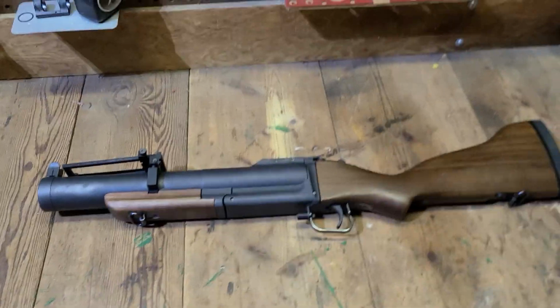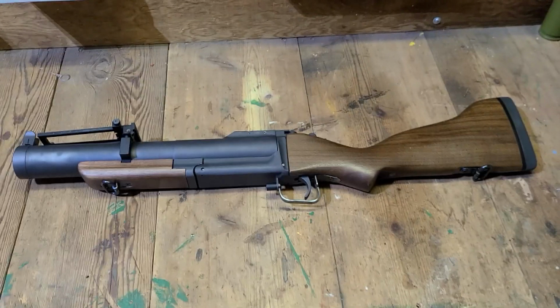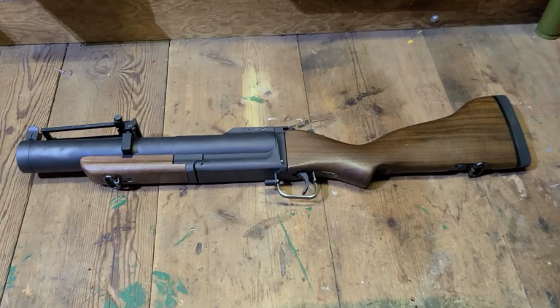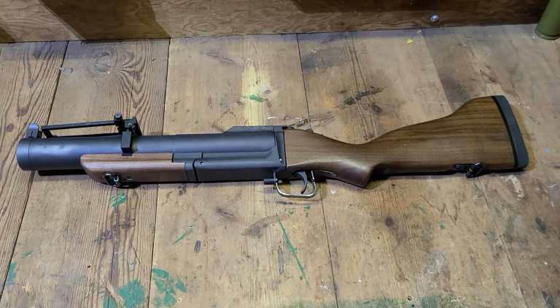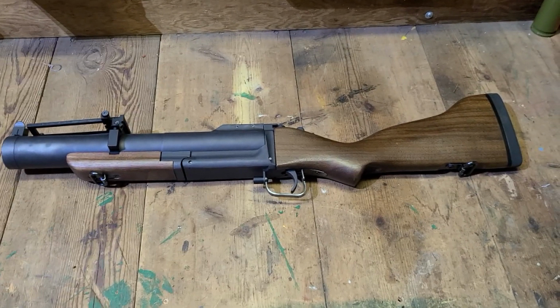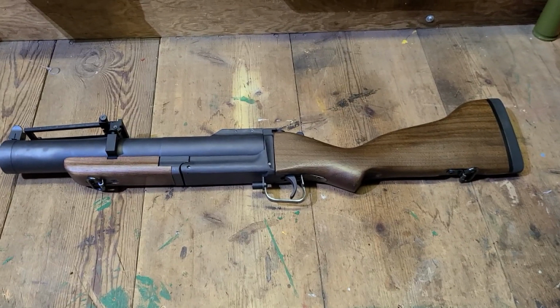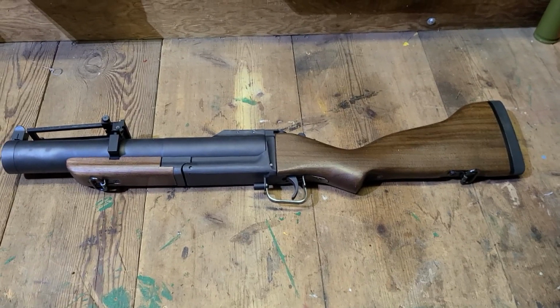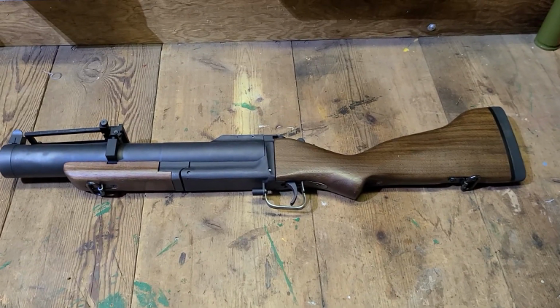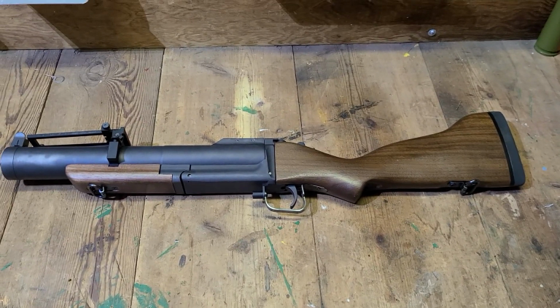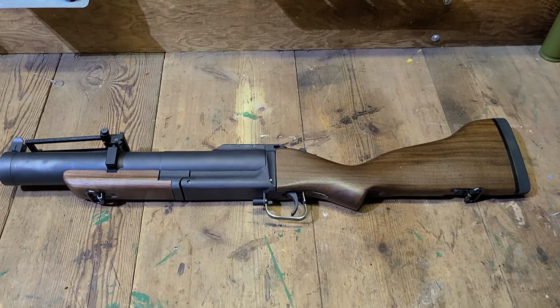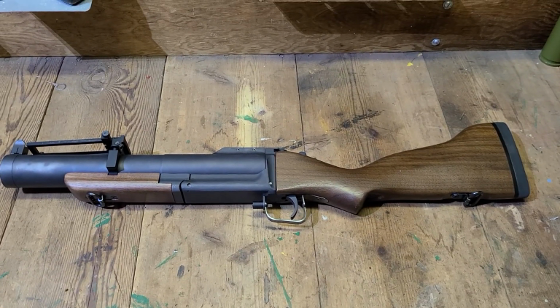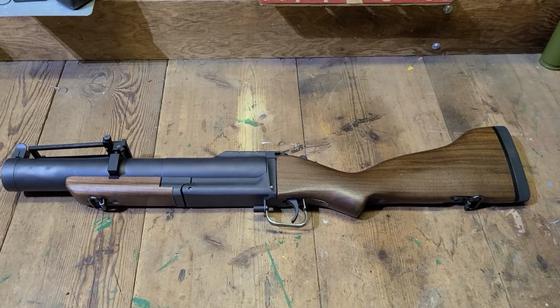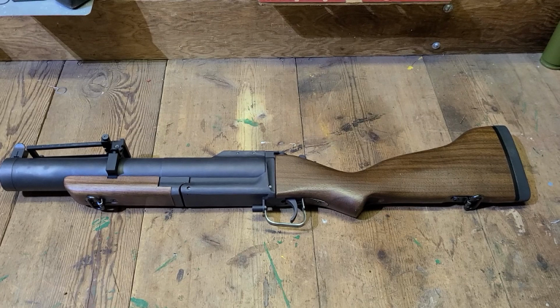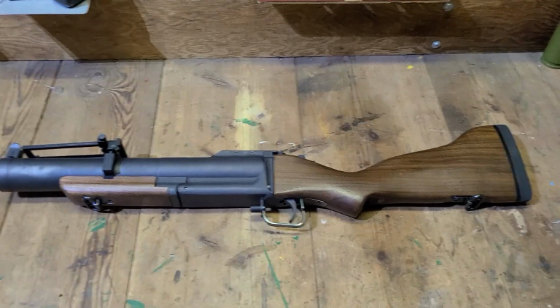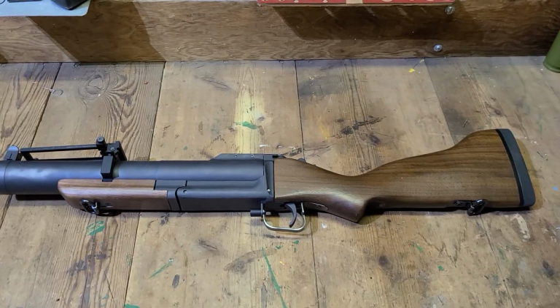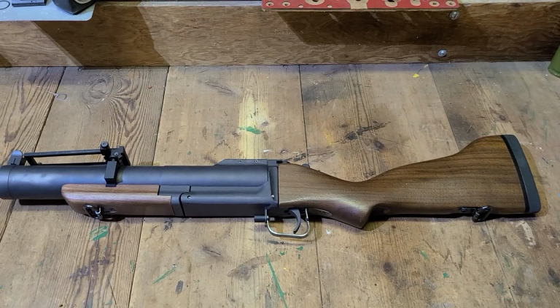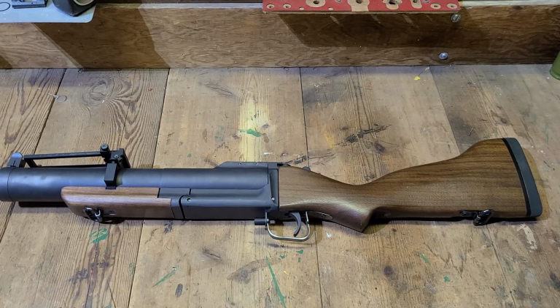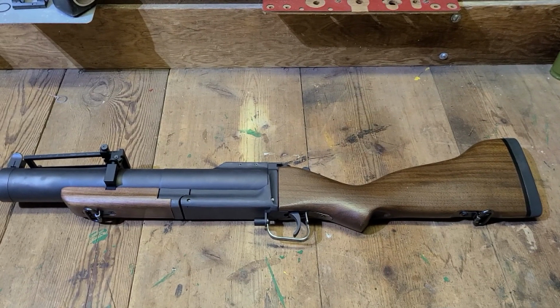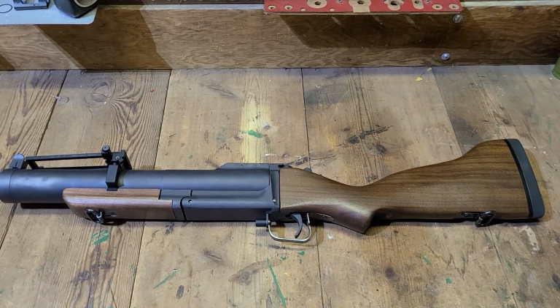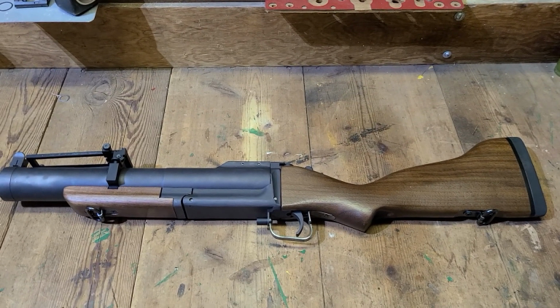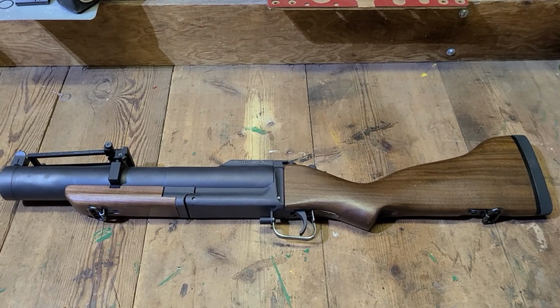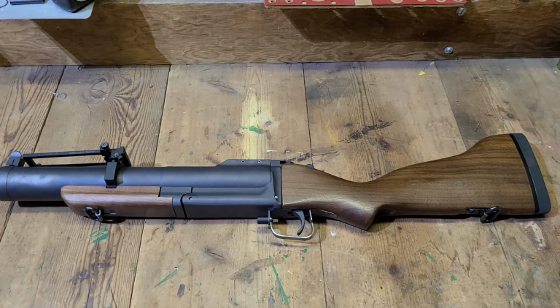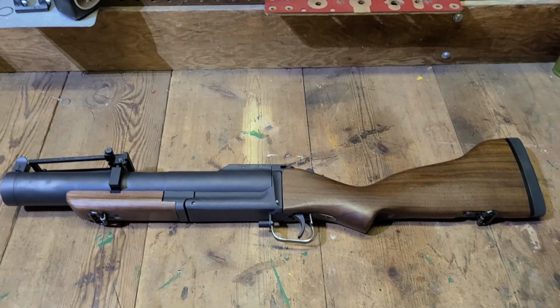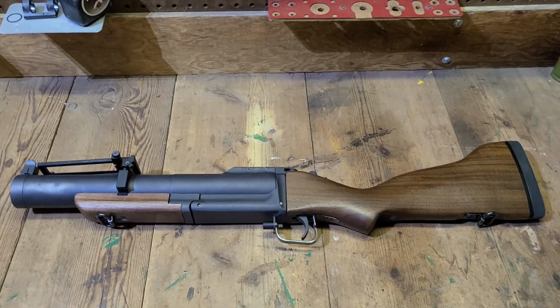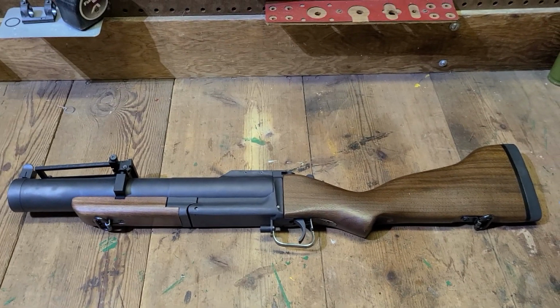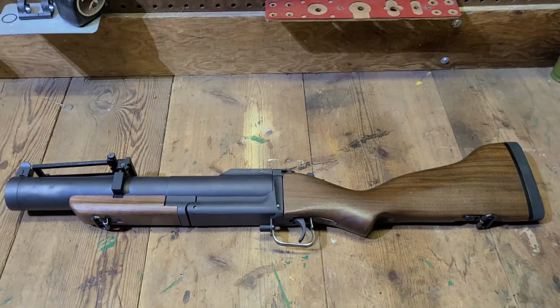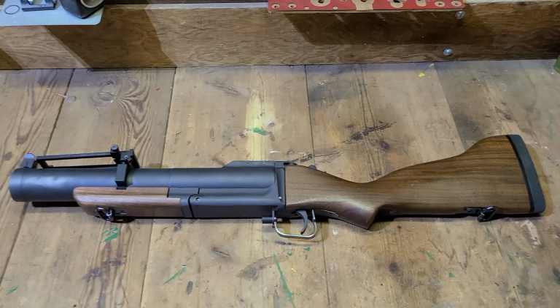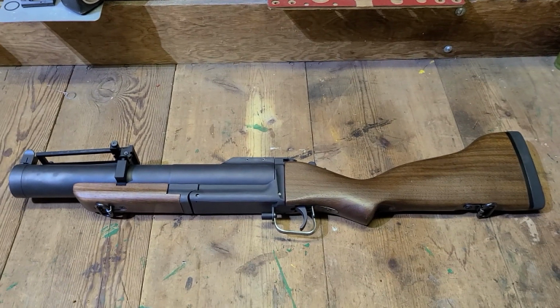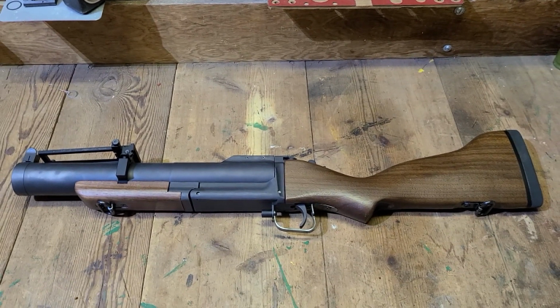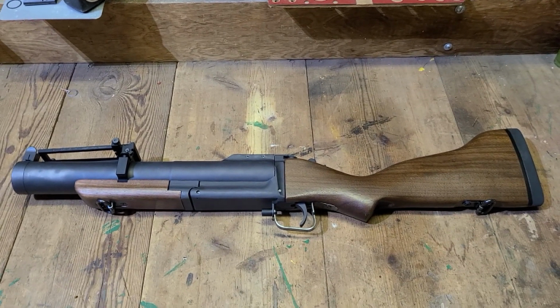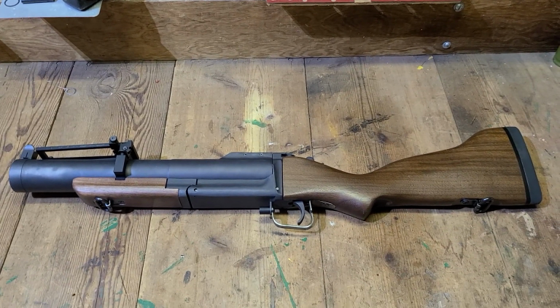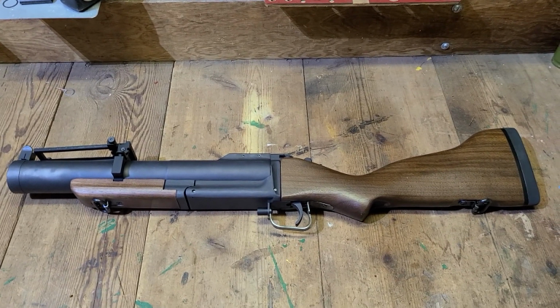Hey, Ryan here from Pathfinder Militaria, PathfinderMilitaria.com, Pathfinder Military Undergun Broker, and Pathfinder Military LLC on eBay — but we really don't use that anymore because they're anti-cool stuff.